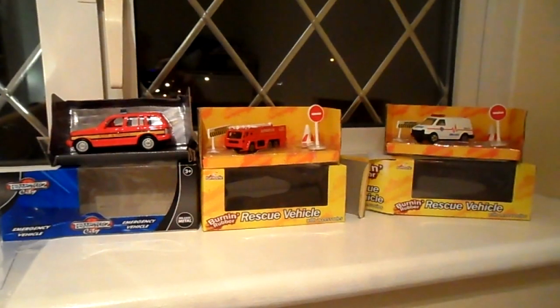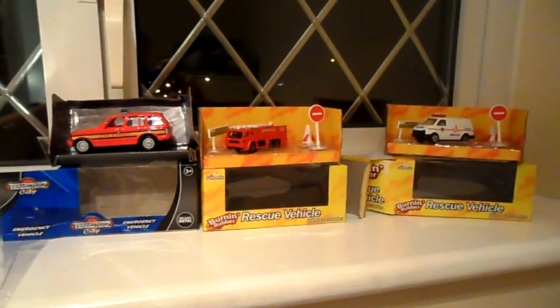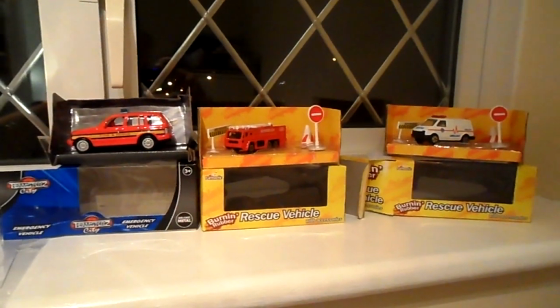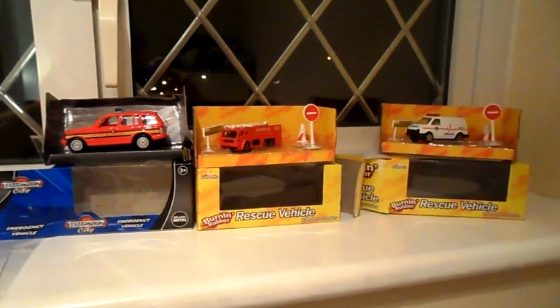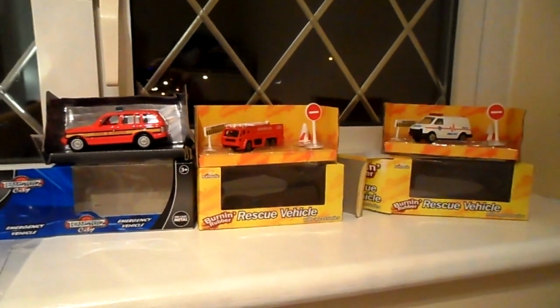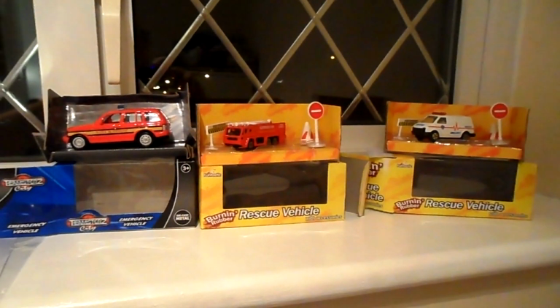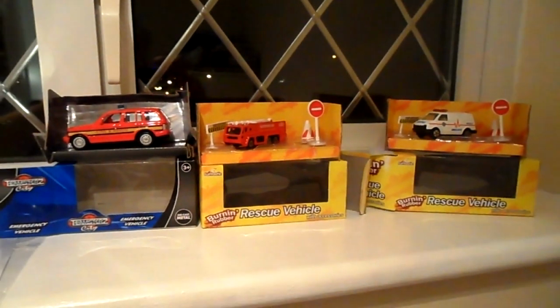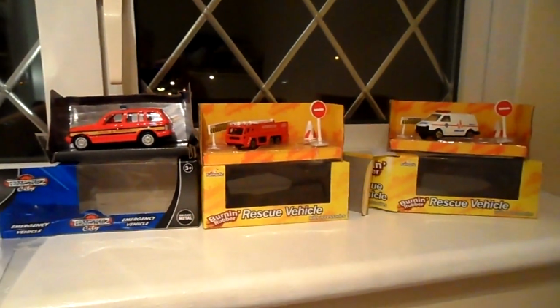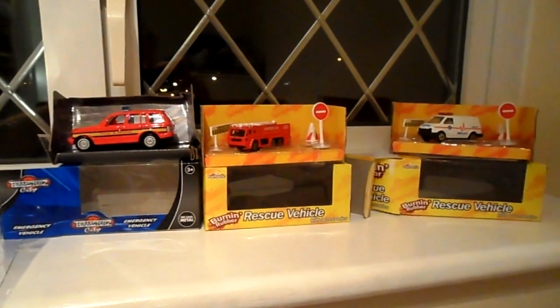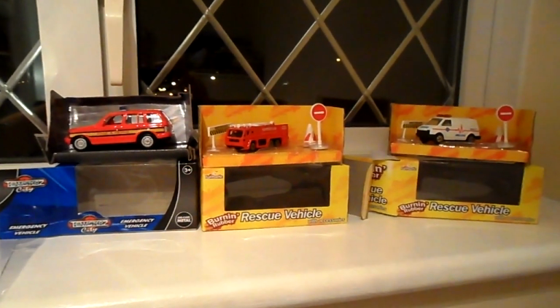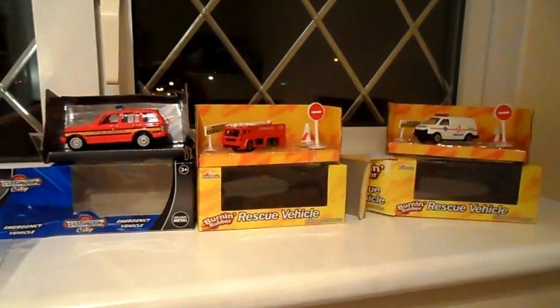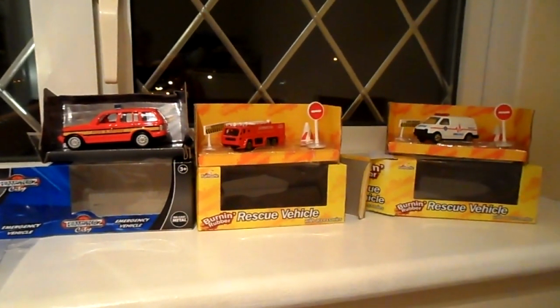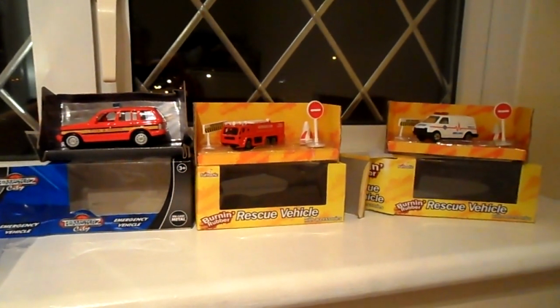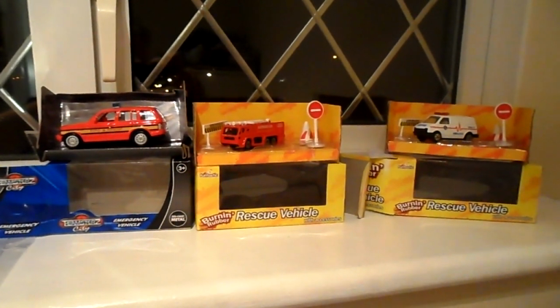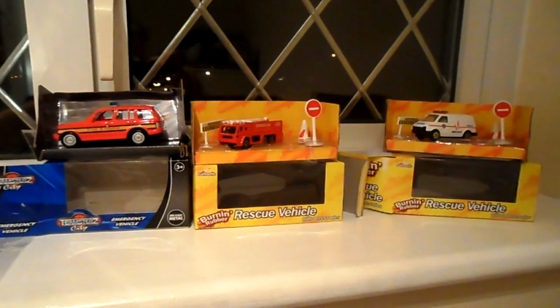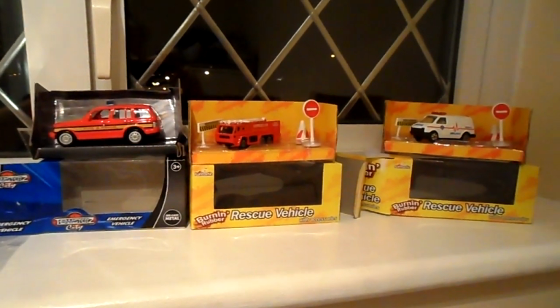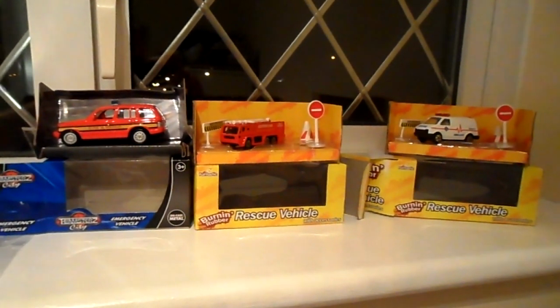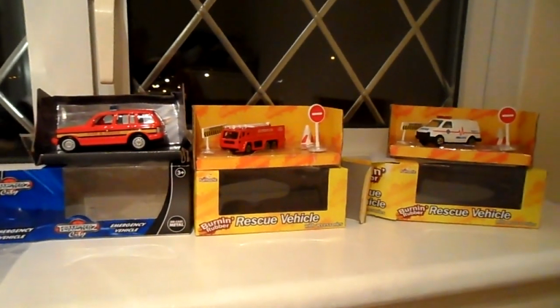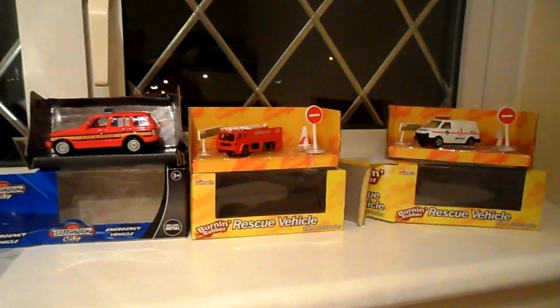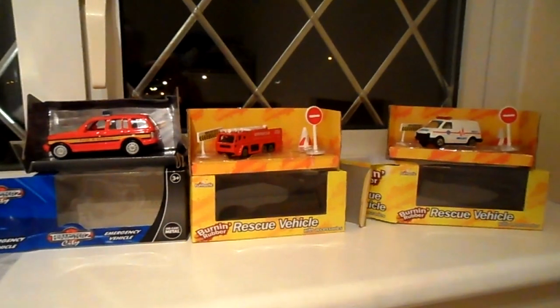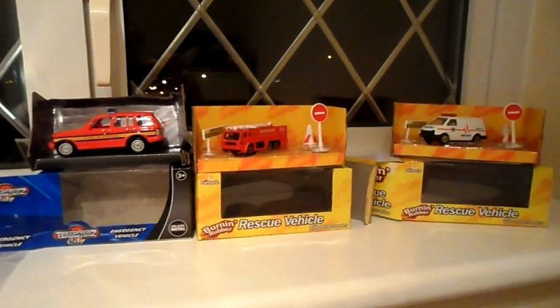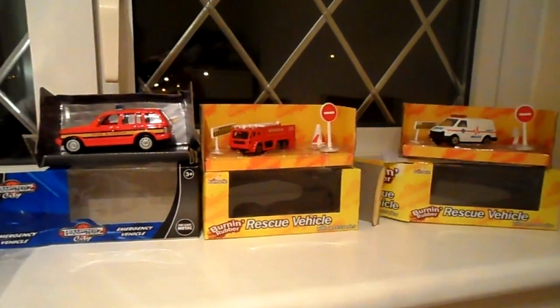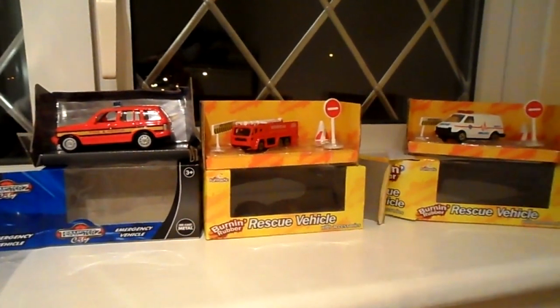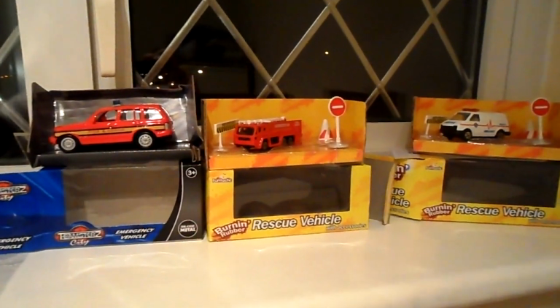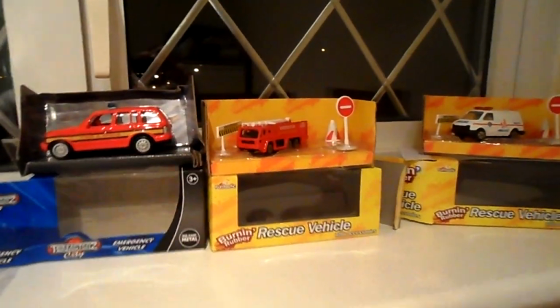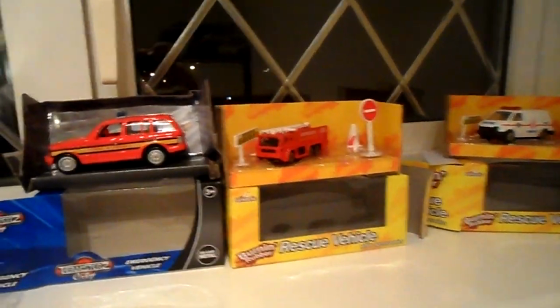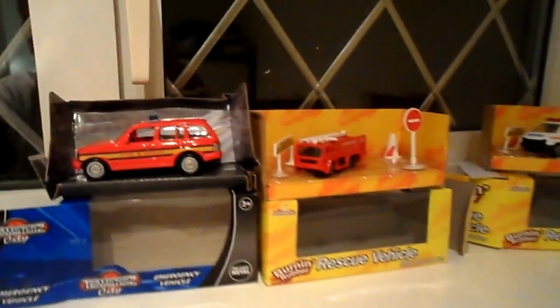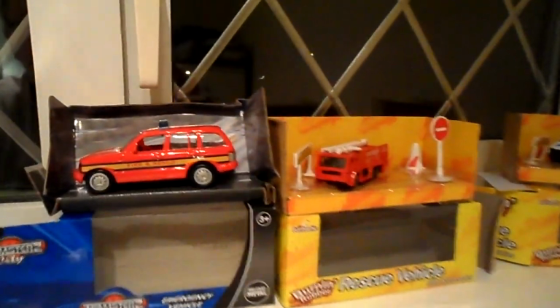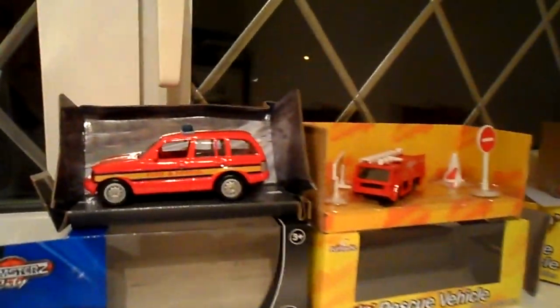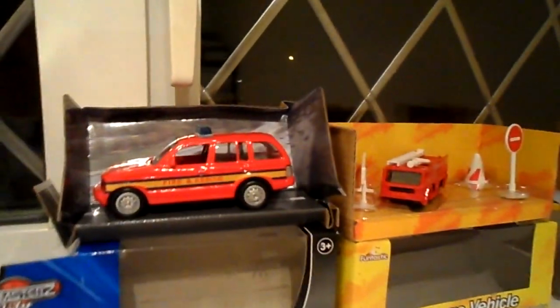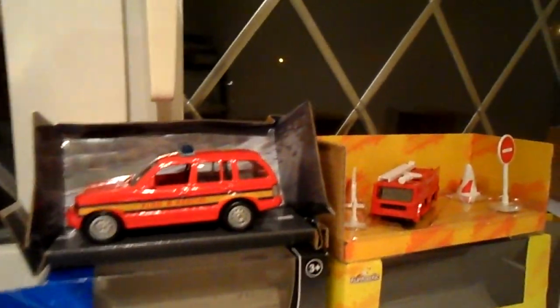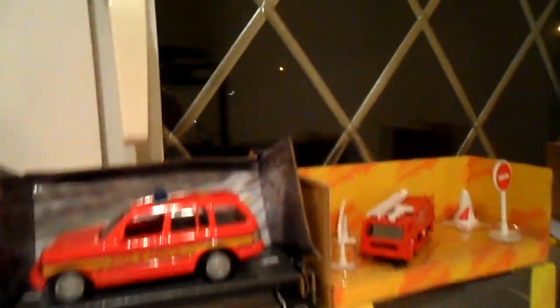Hi and welcome to MG Tracey. We've got three of our latest die-cast emergency vehicles that we're going to be listing today.